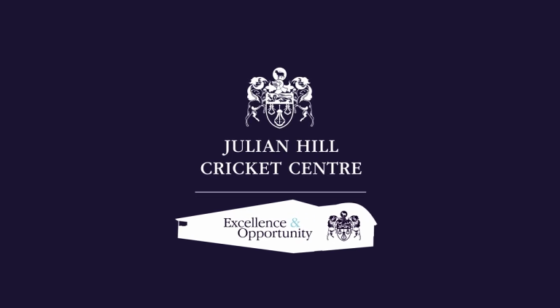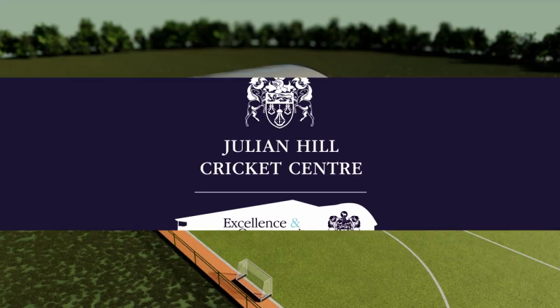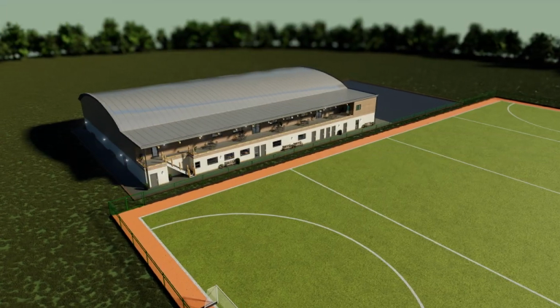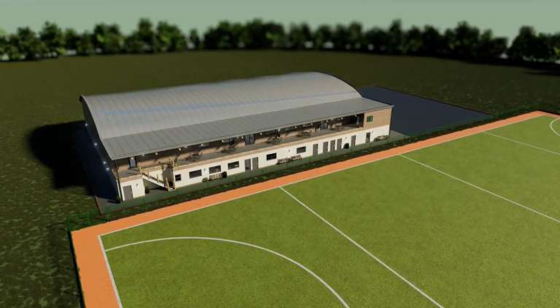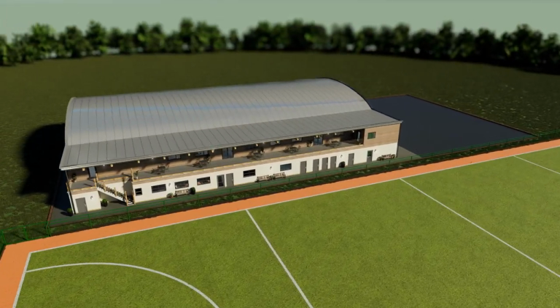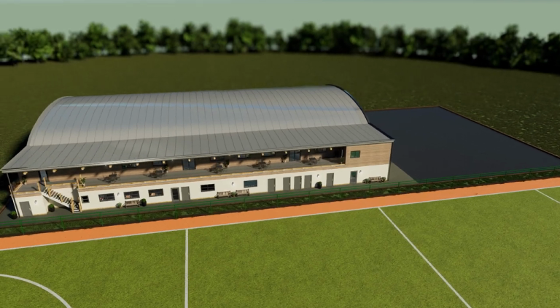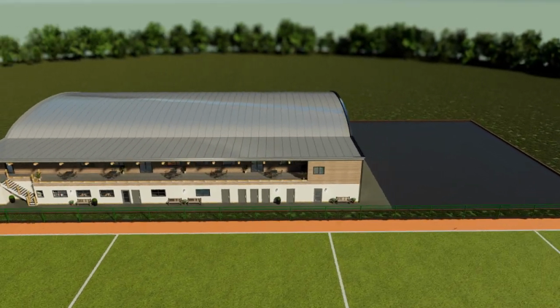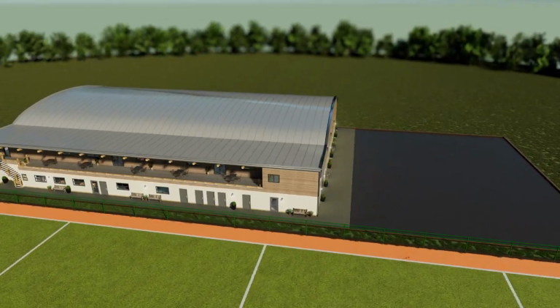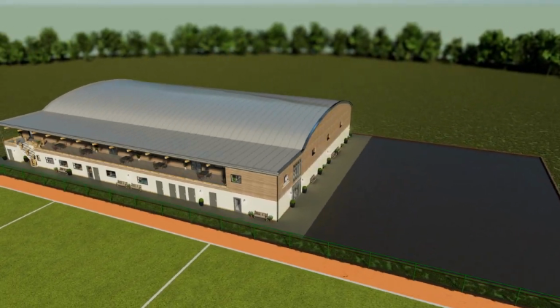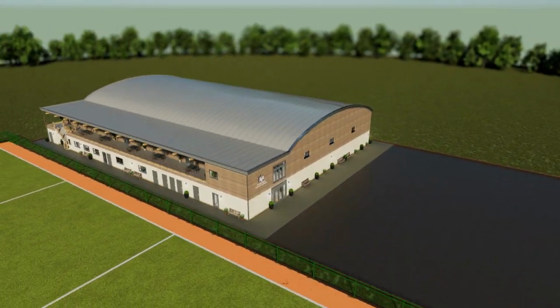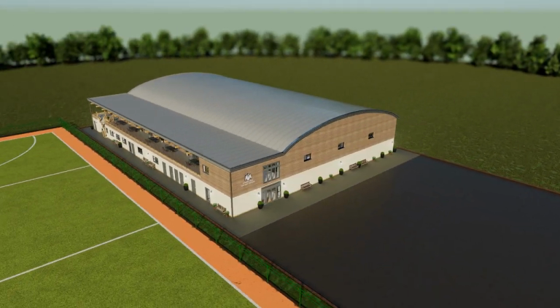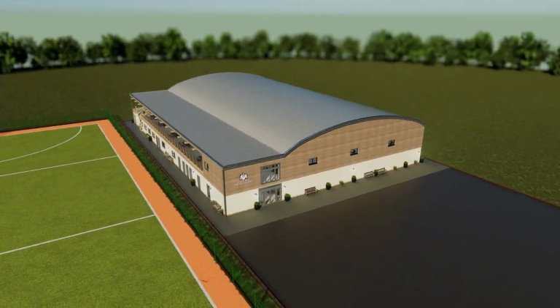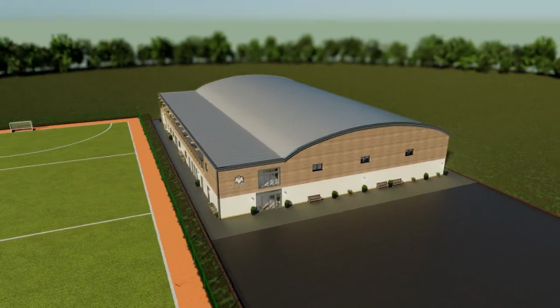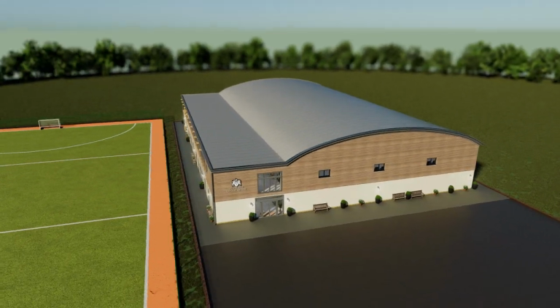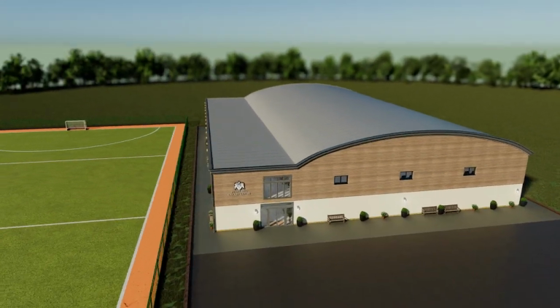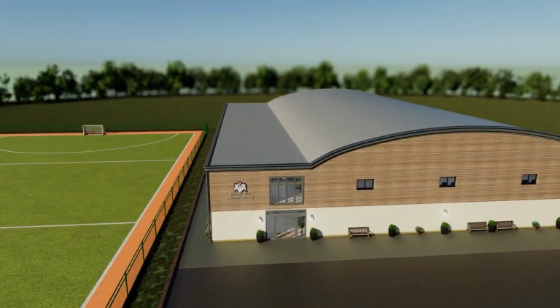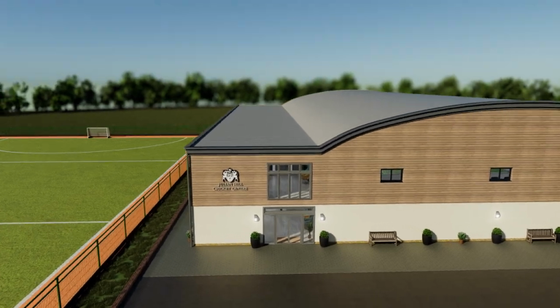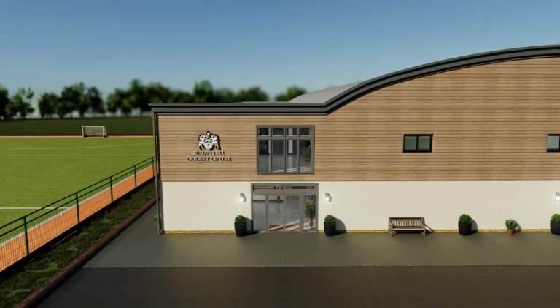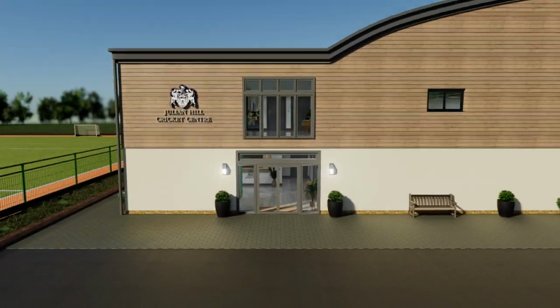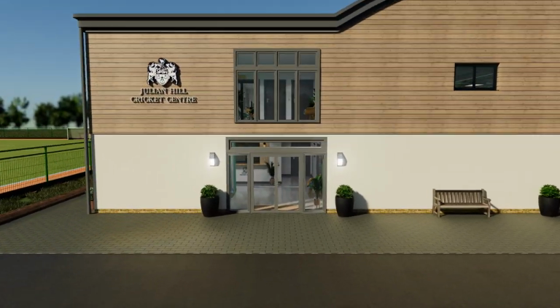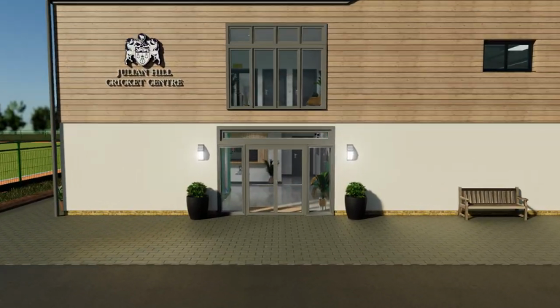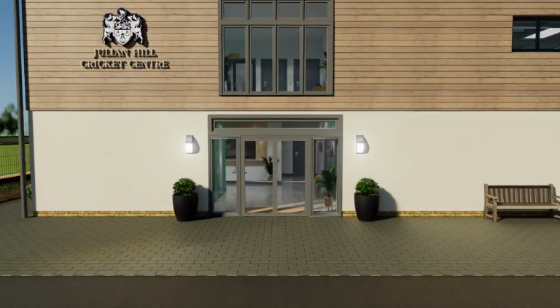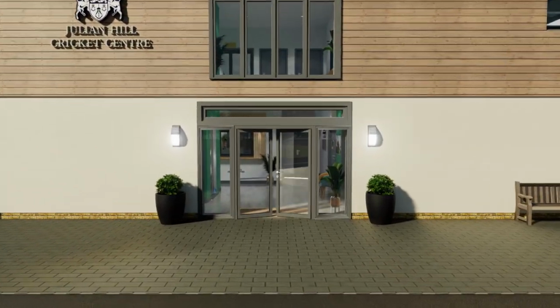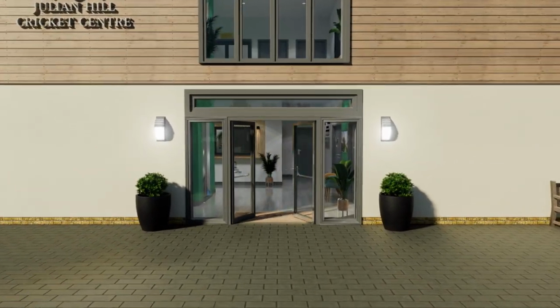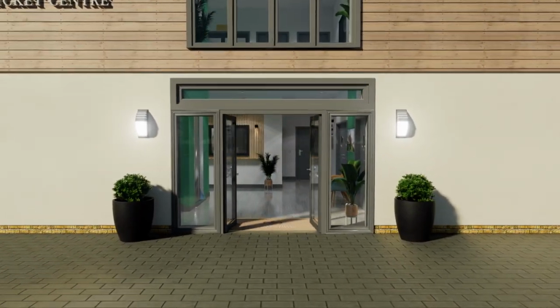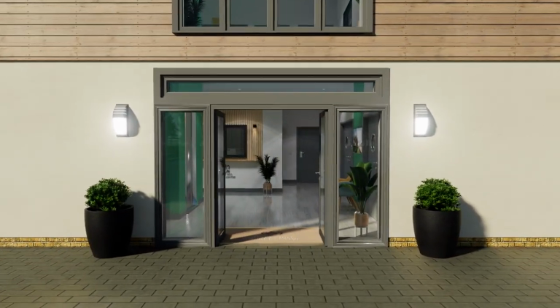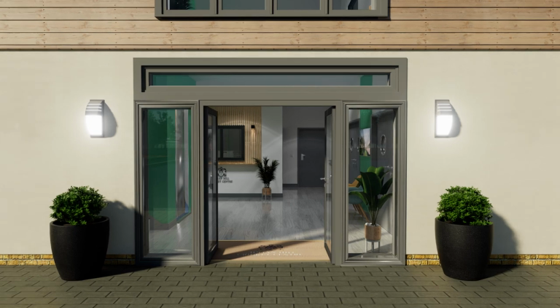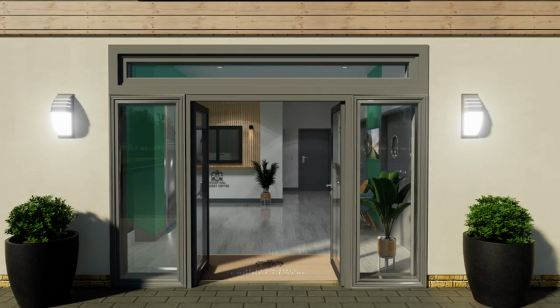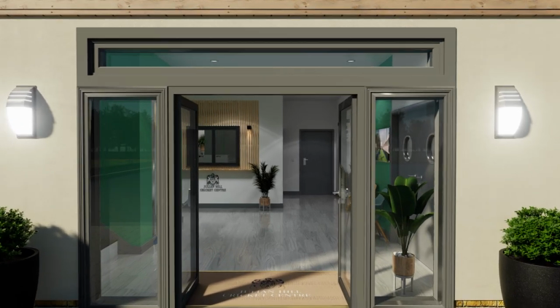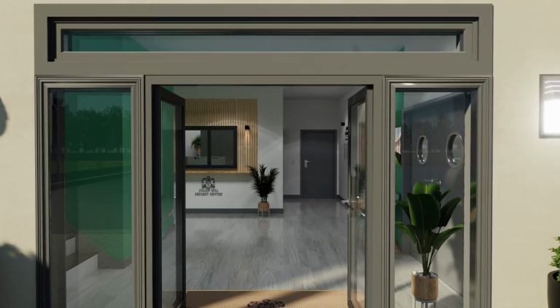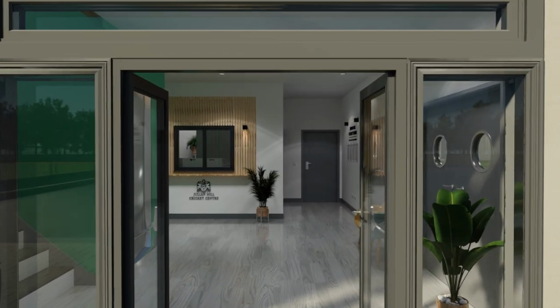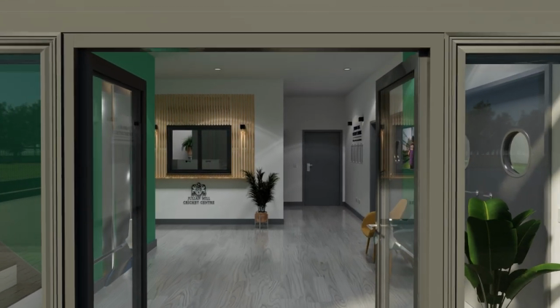Merchant Taylor's School is building a world-class cricket facility for the school and the community. The Julian Hill Cricket Centre will be the best school cricket centre in the country and of a level that will match our outdoor cricket facilities, which already attract international sides to train.